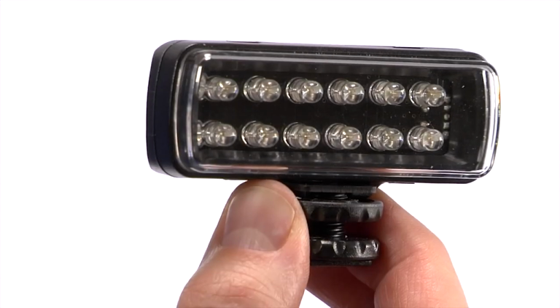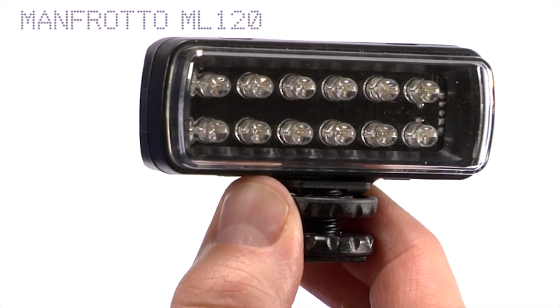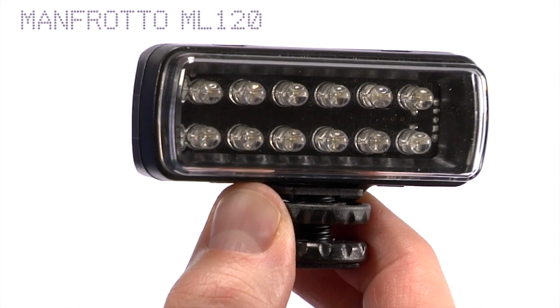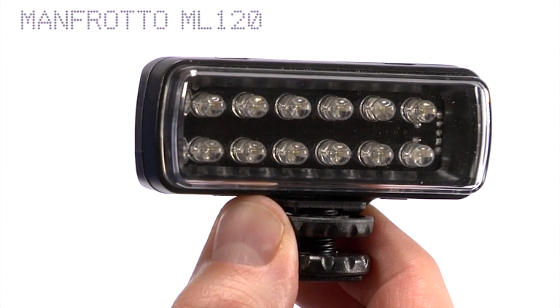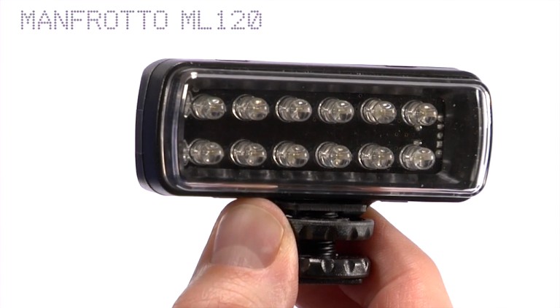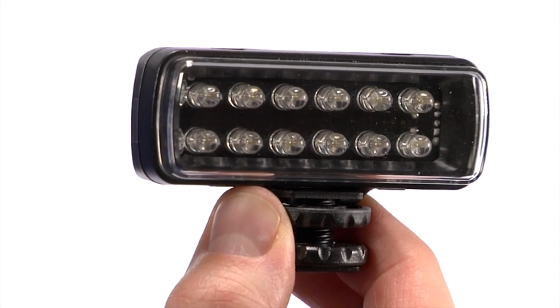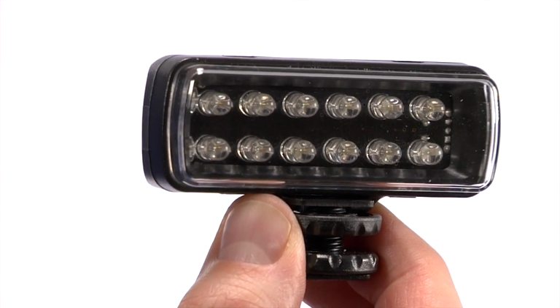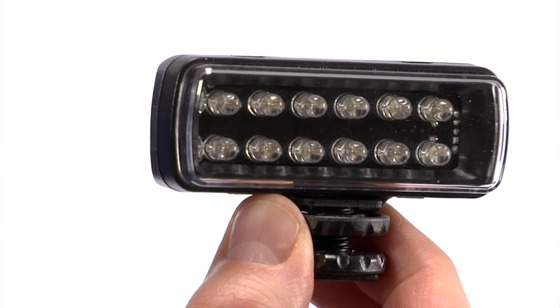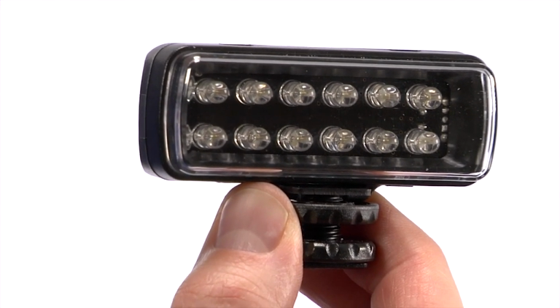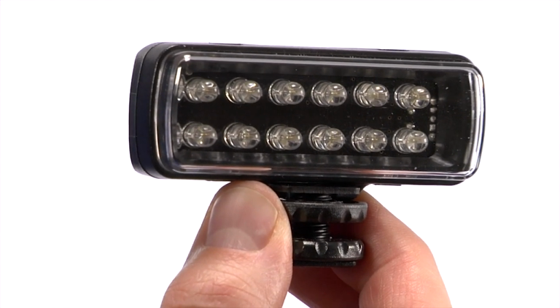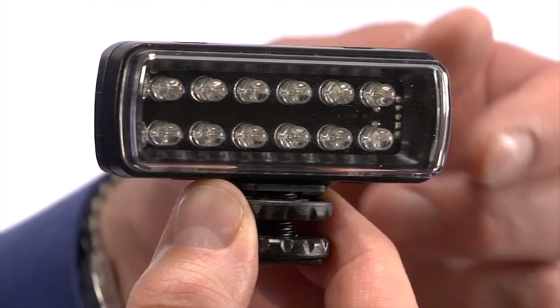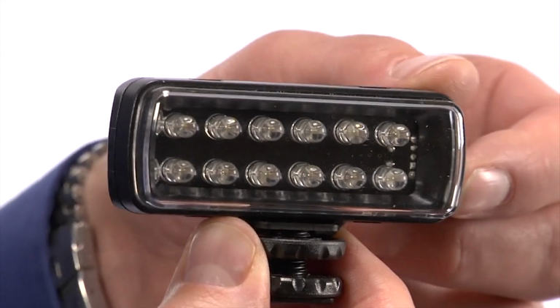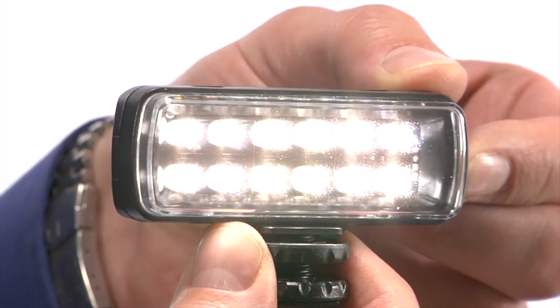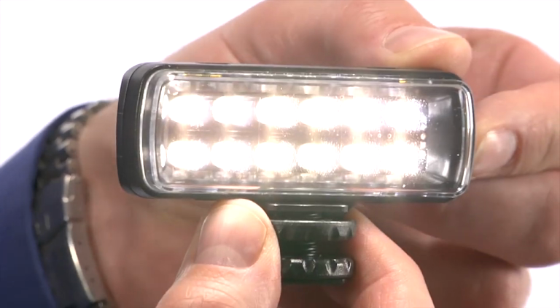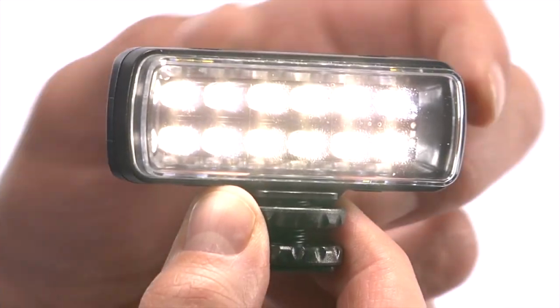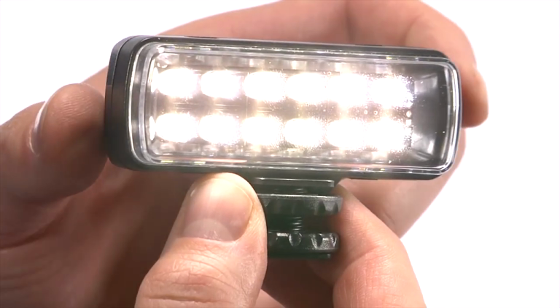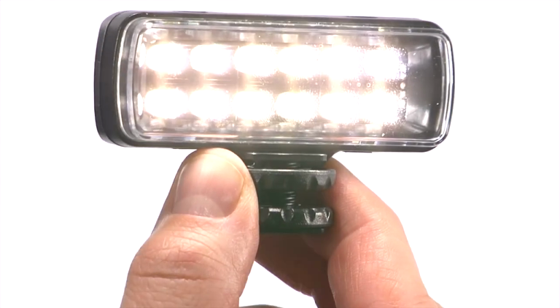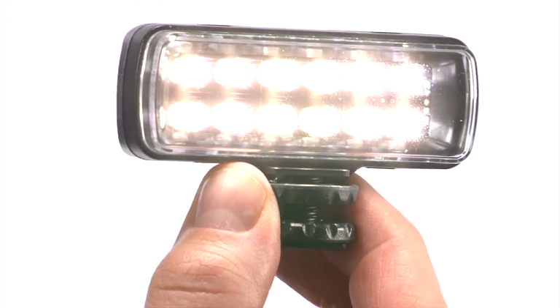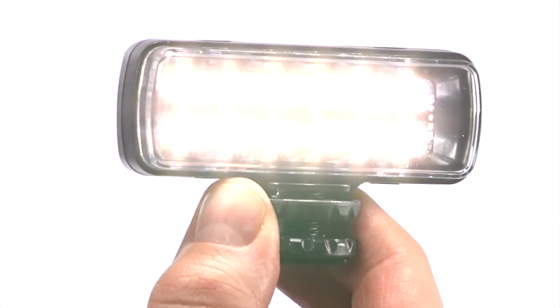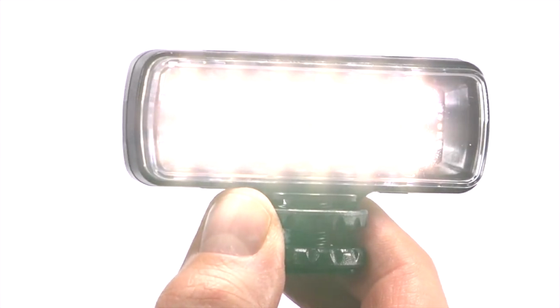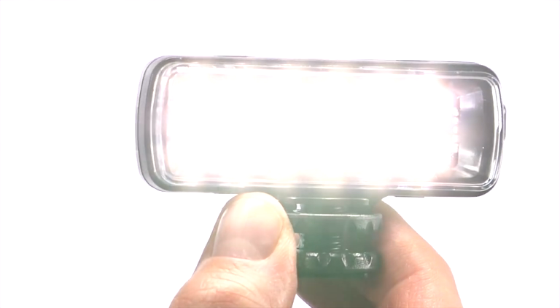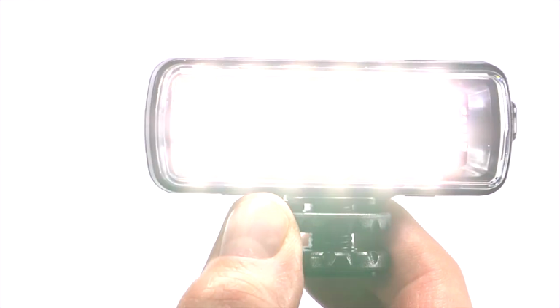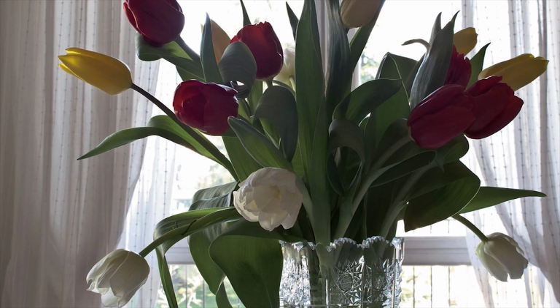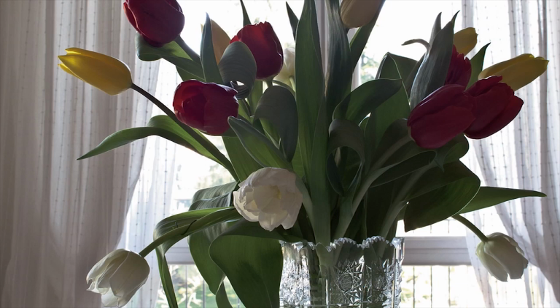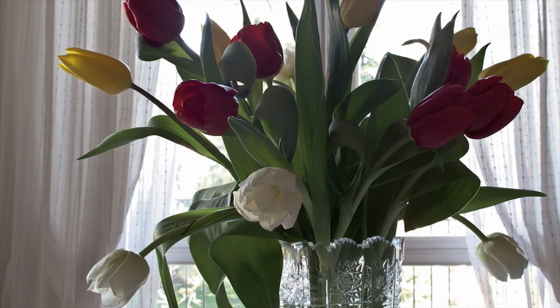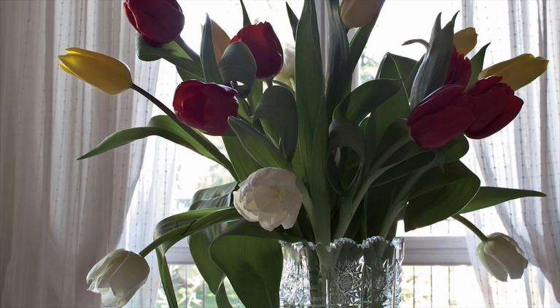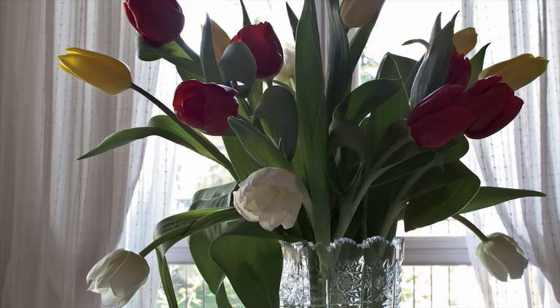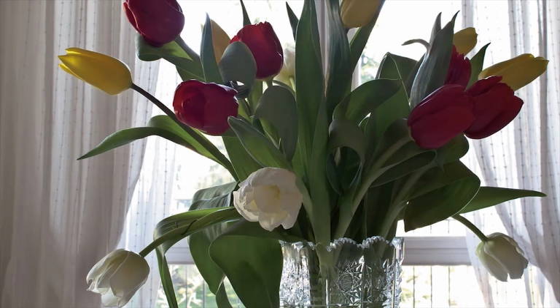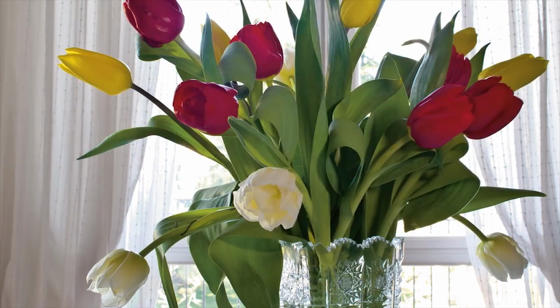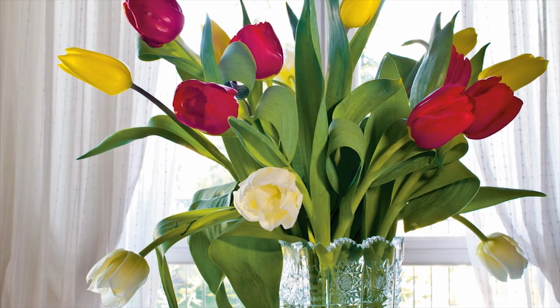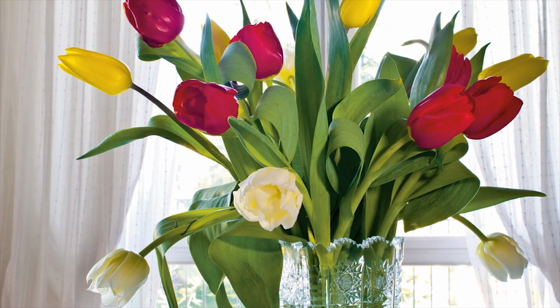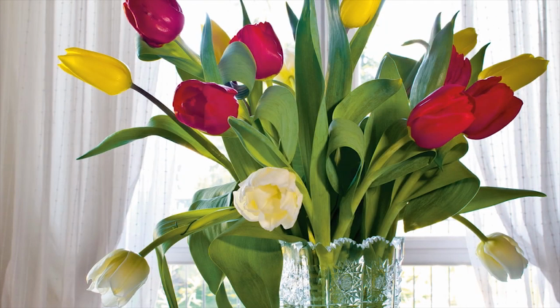The Manfrotto ML120 is a pocket-sized LED photo and video constant light source. Continuous light allows you to instantly see the light that you are going to get. It is great for photo, but is ideally suited to cameras that have video capability.